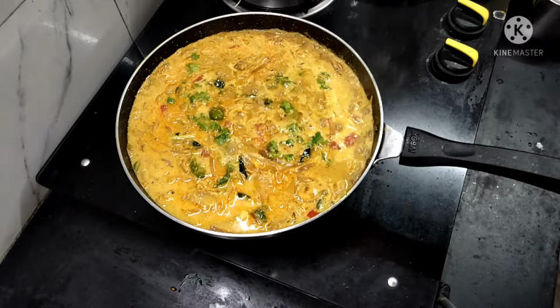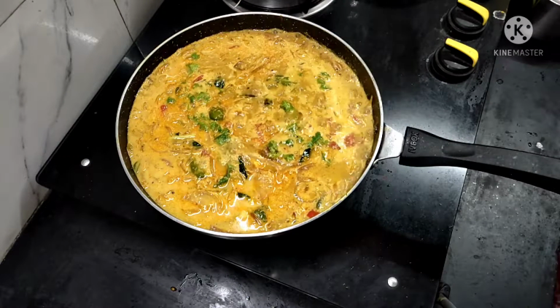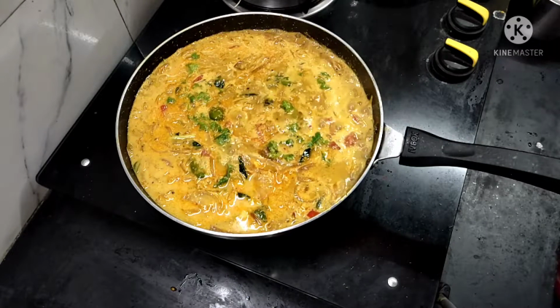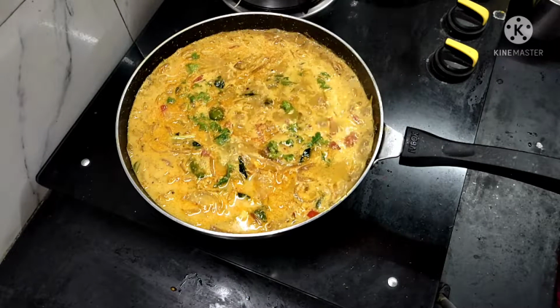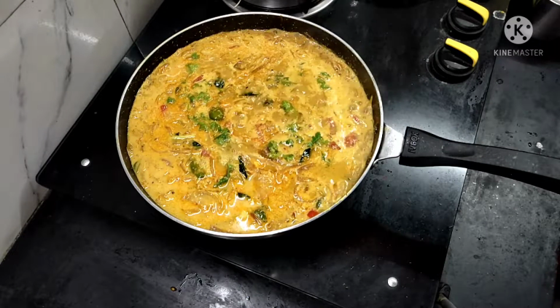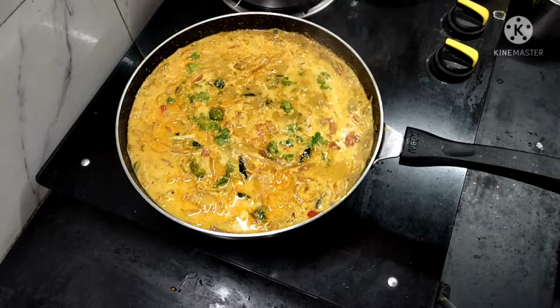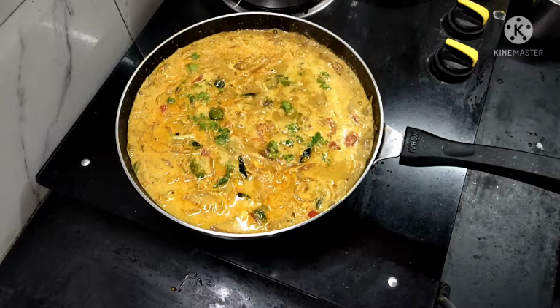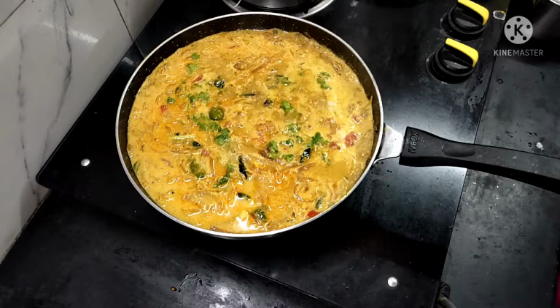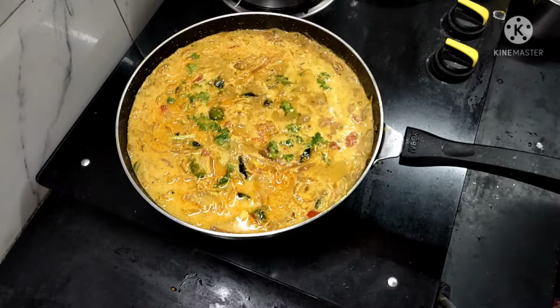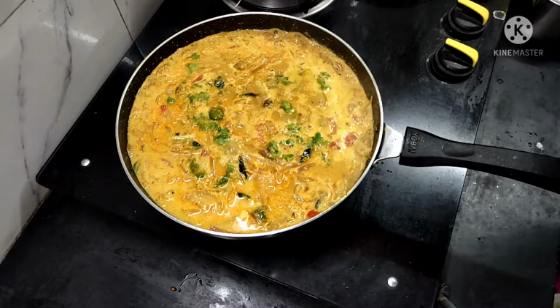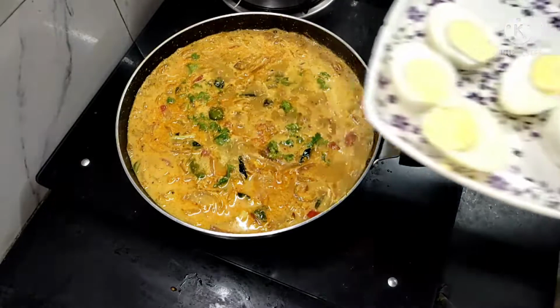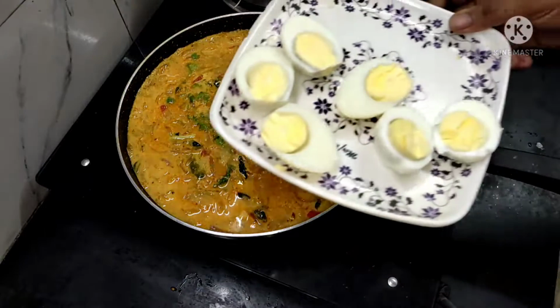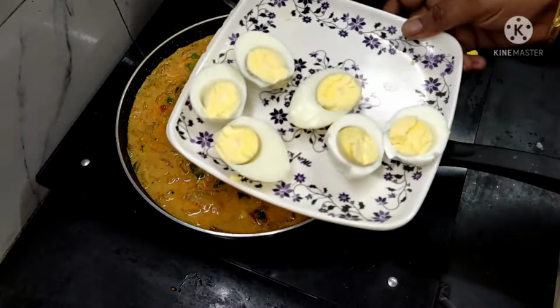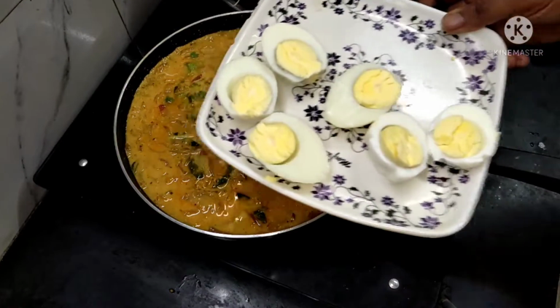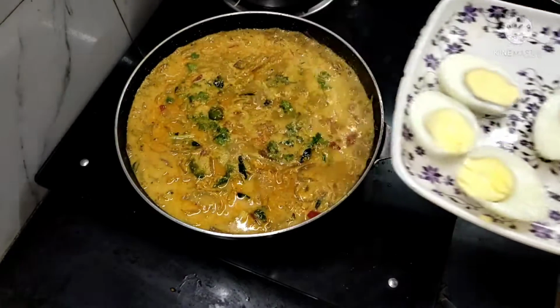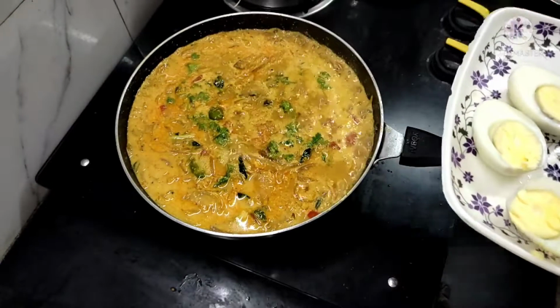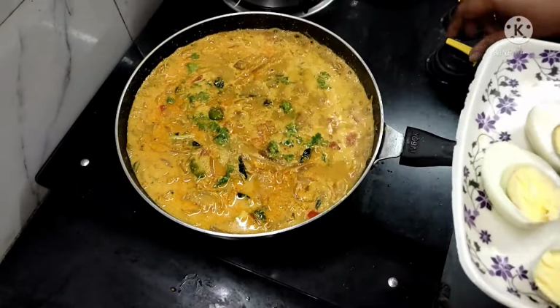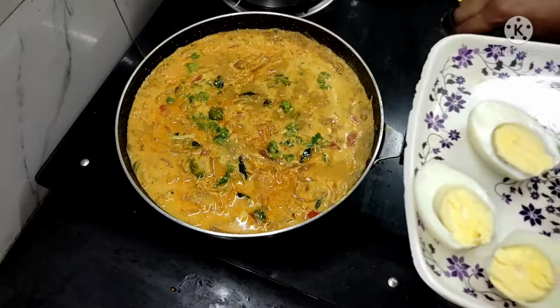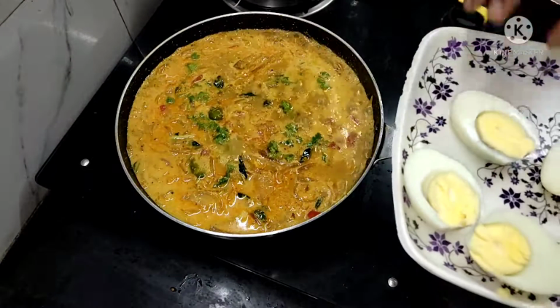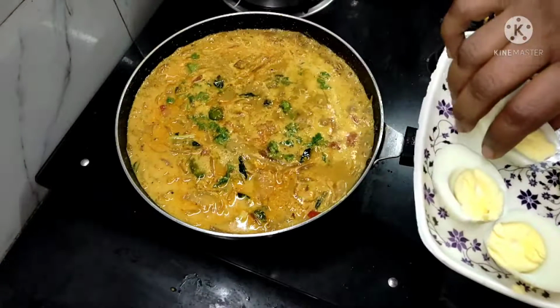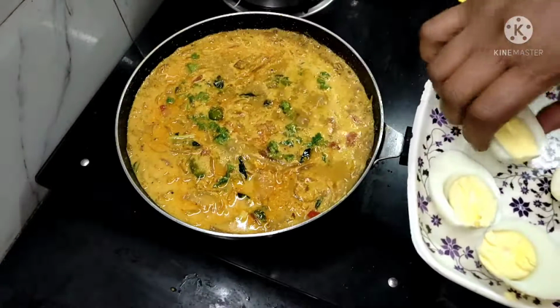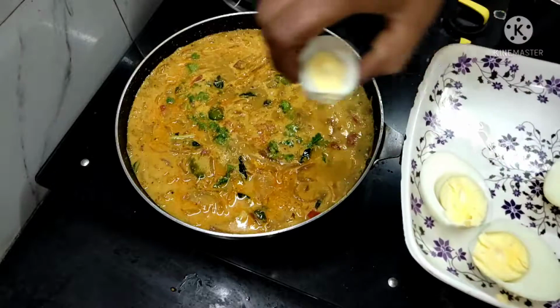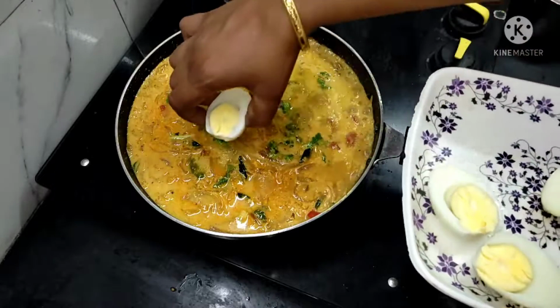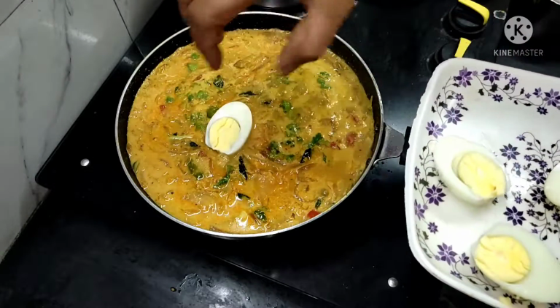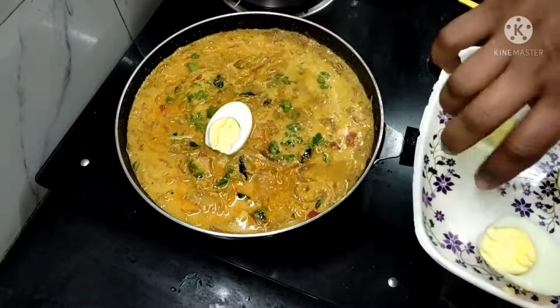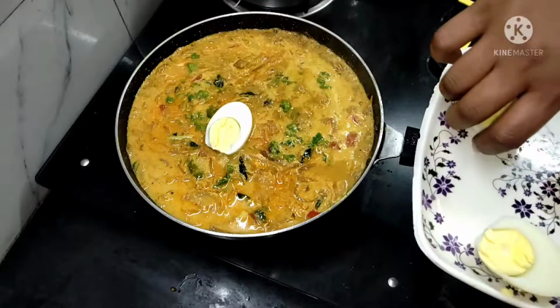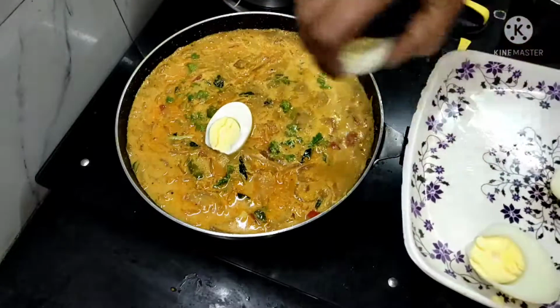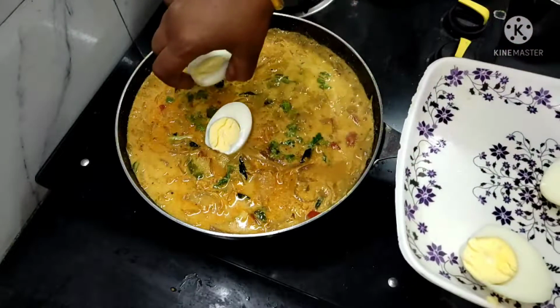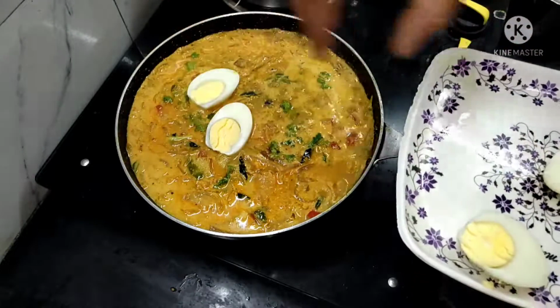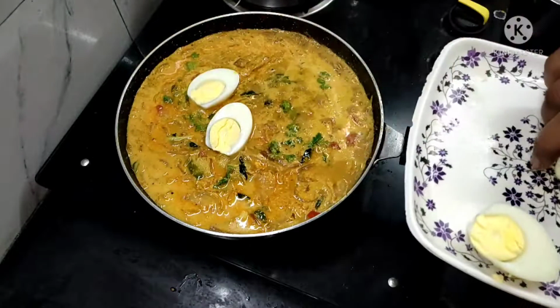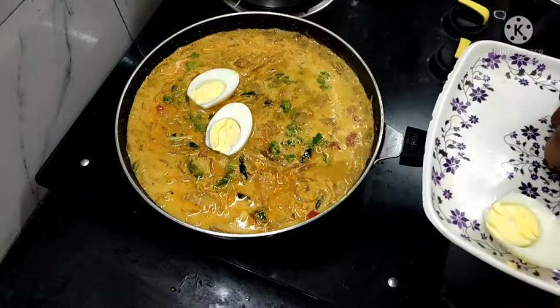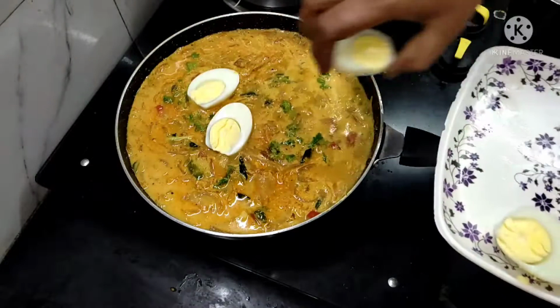If you want it, let's add some oil and gravy with some flavor.